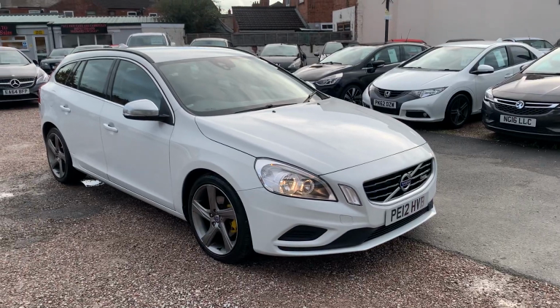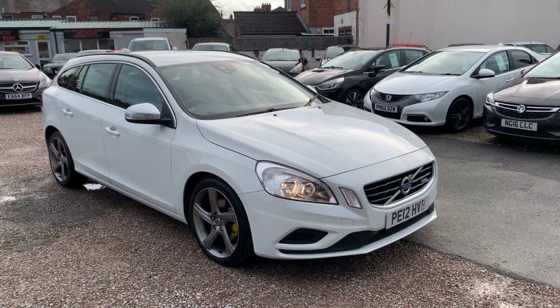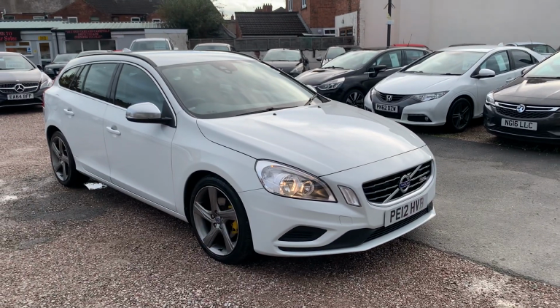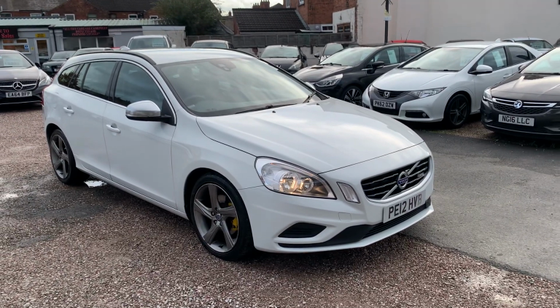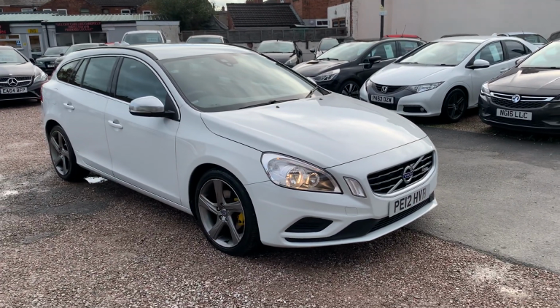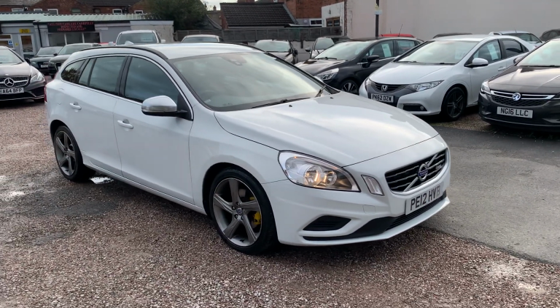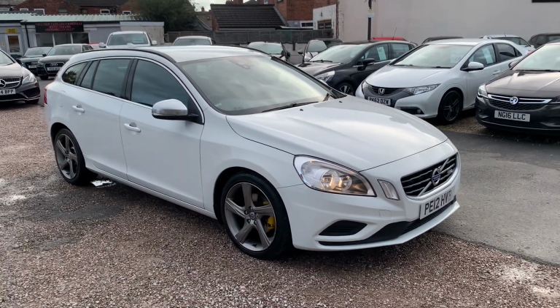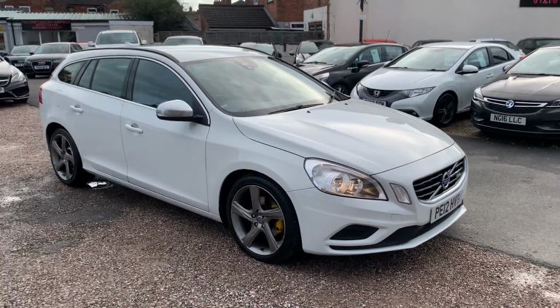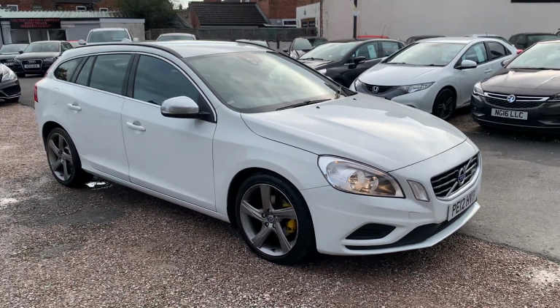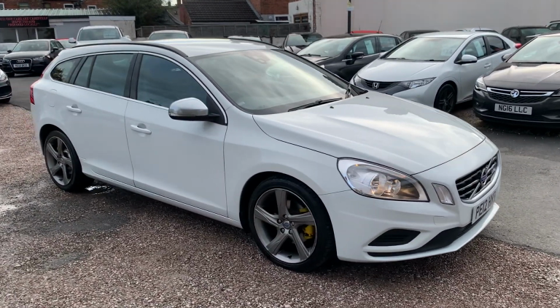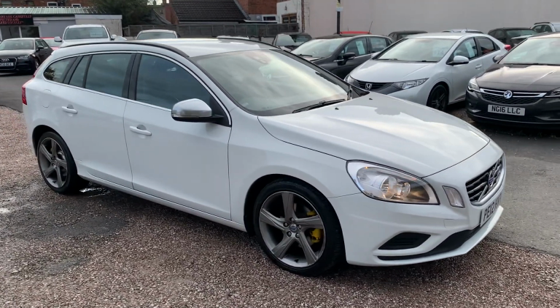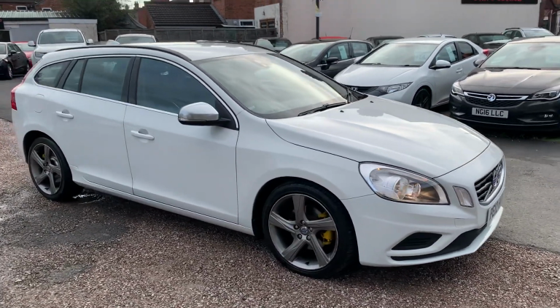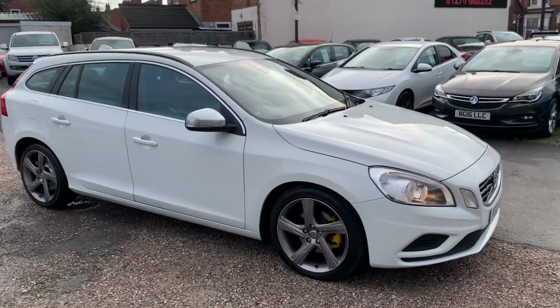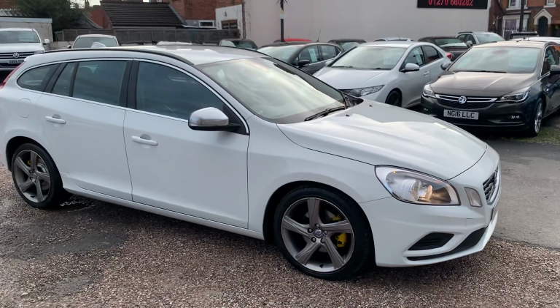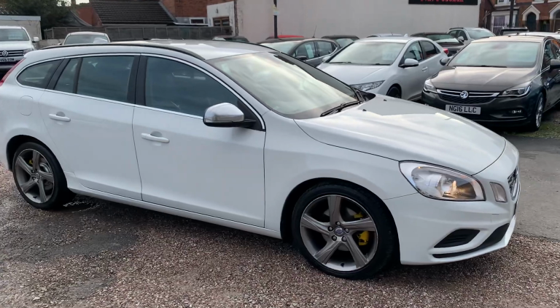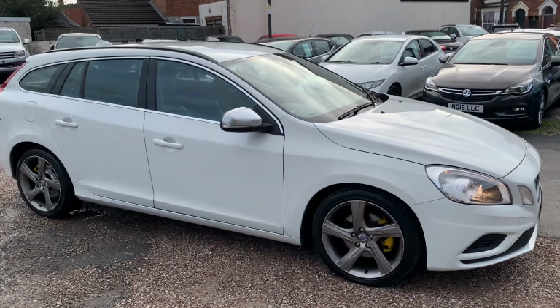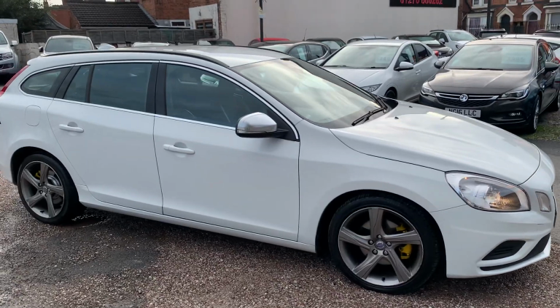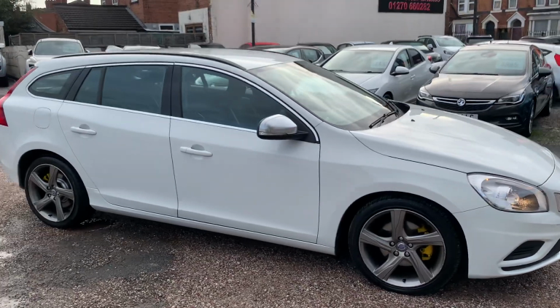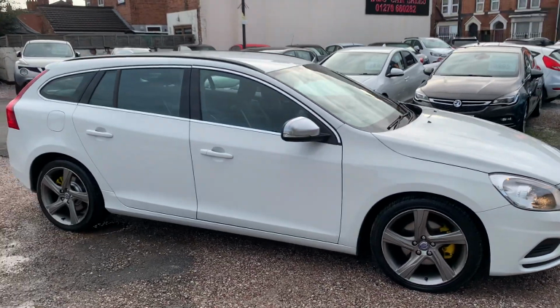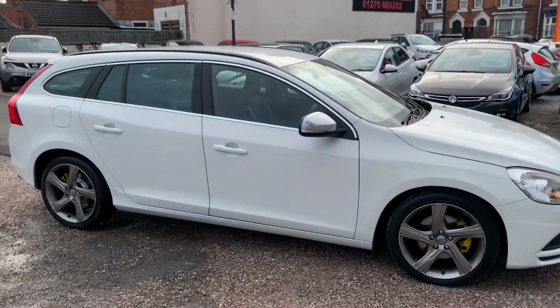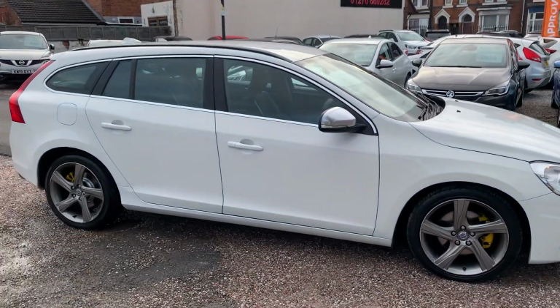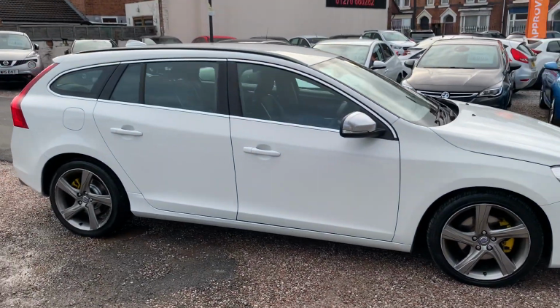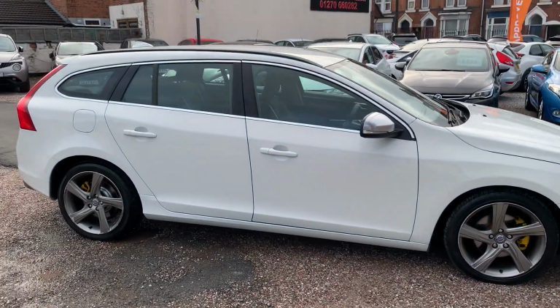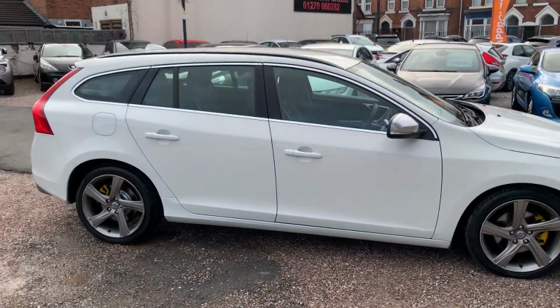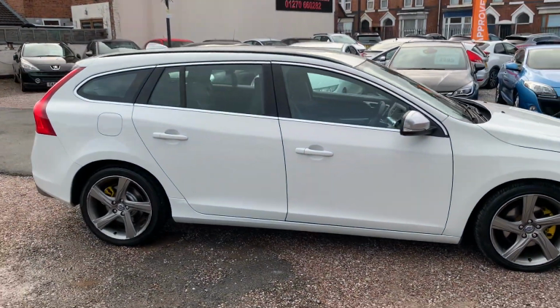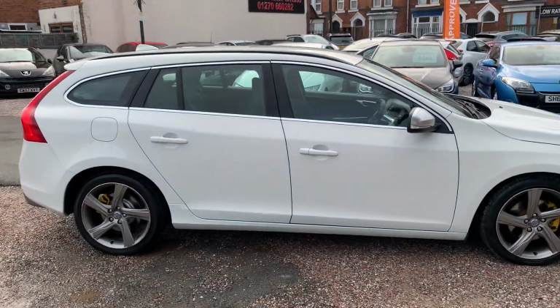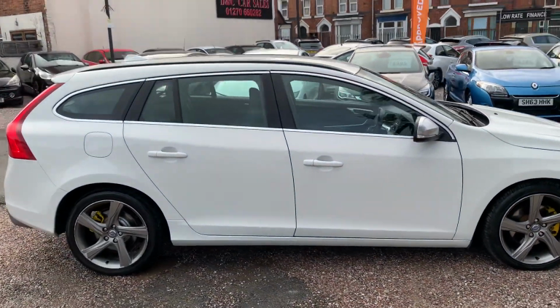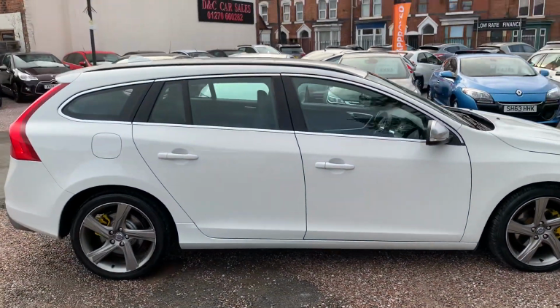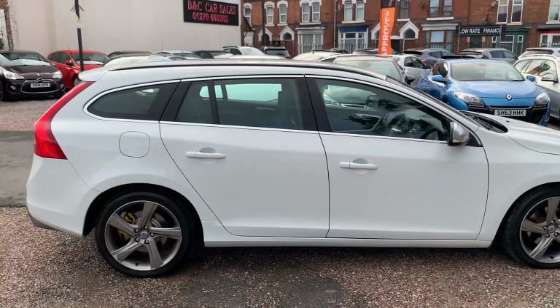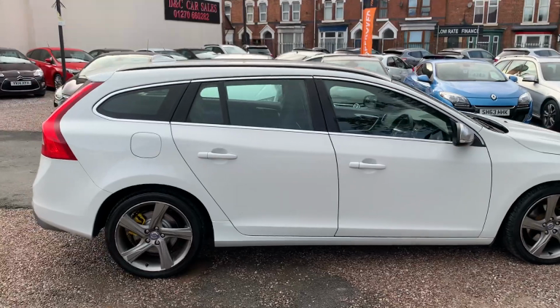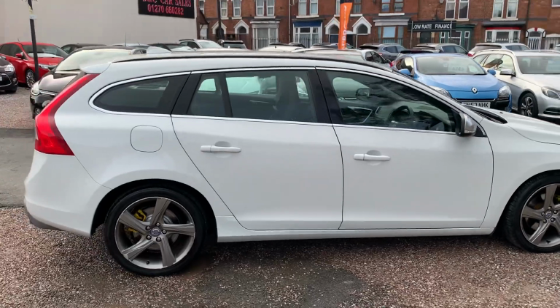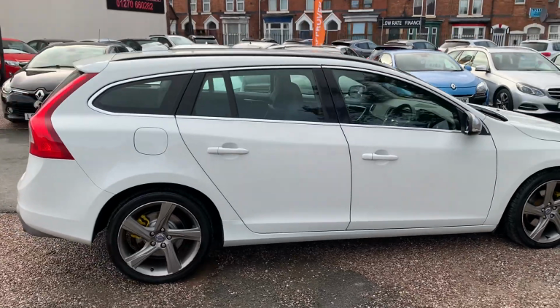Hi, it's Rich at DNC Car Sales. I'm just going to do you a quick walk-around video of our Volvo. I've got the car running so you can get a bit of a feel for it.